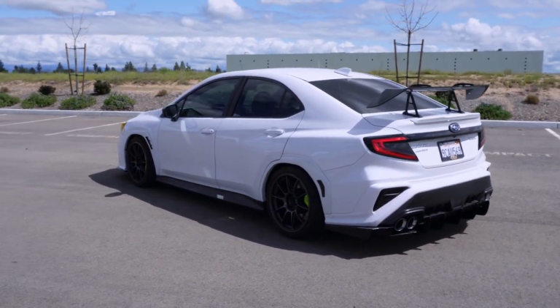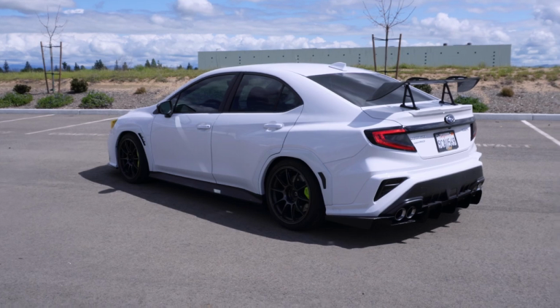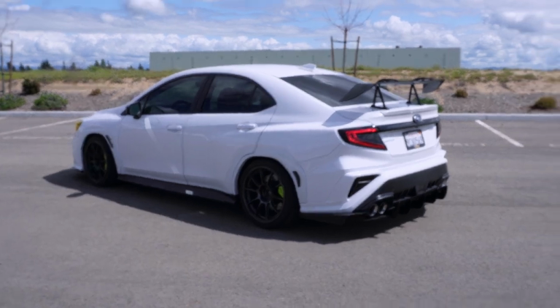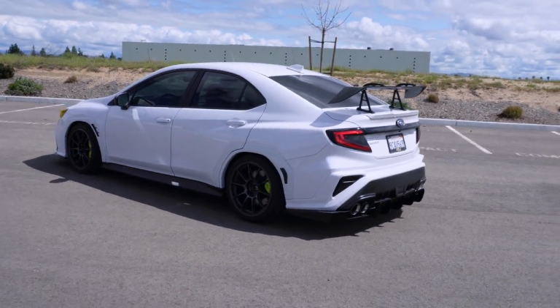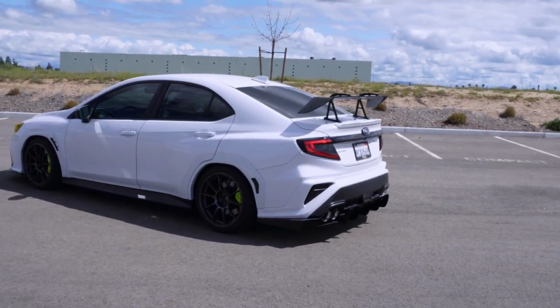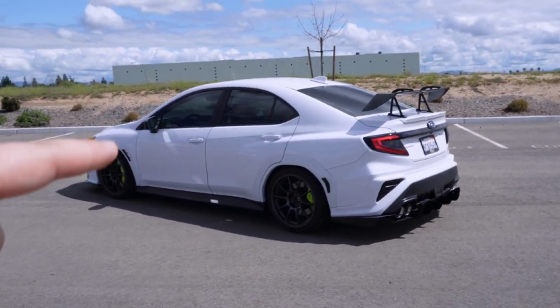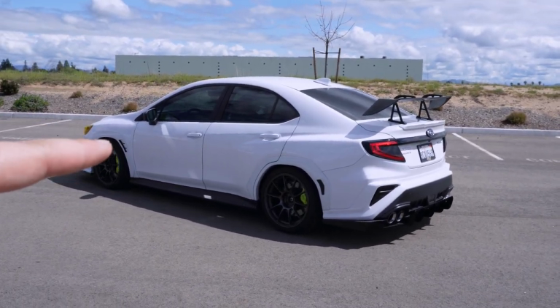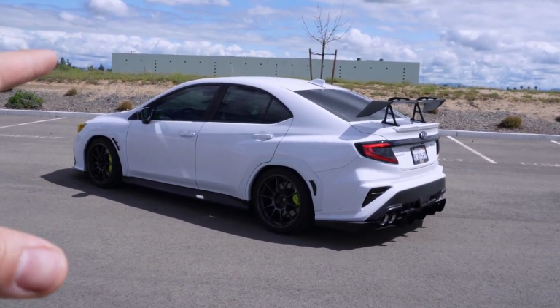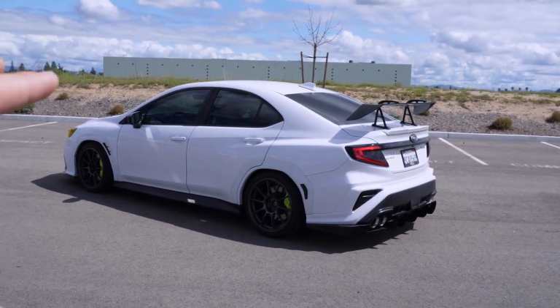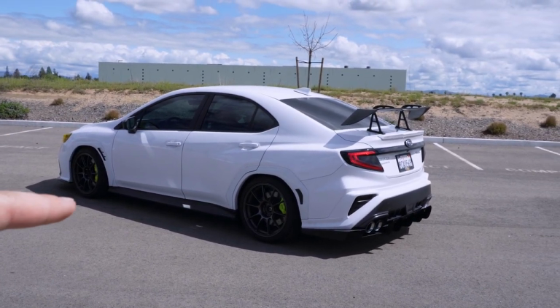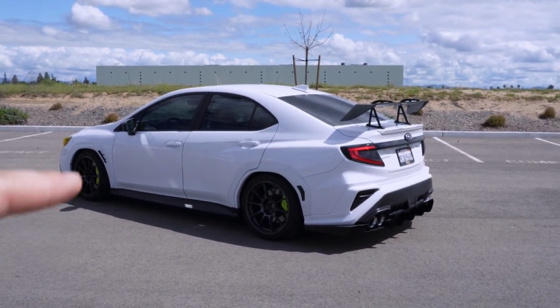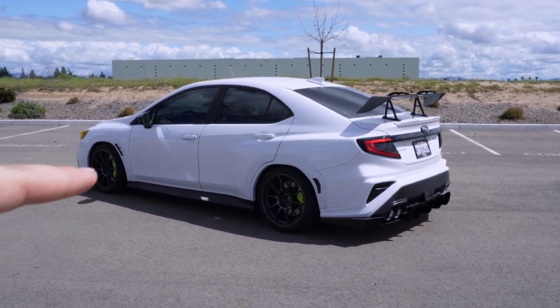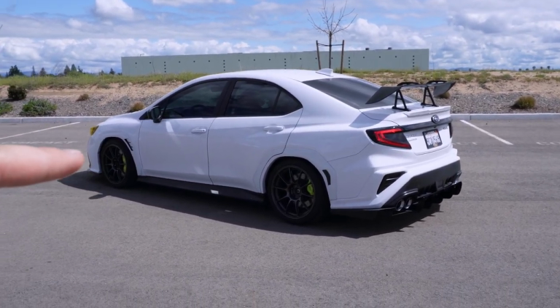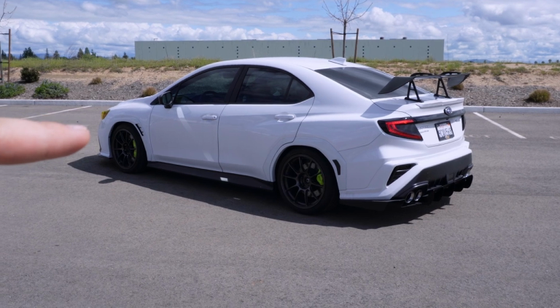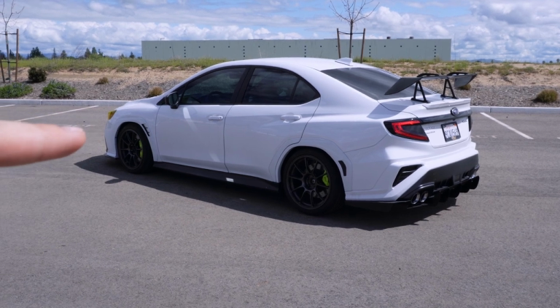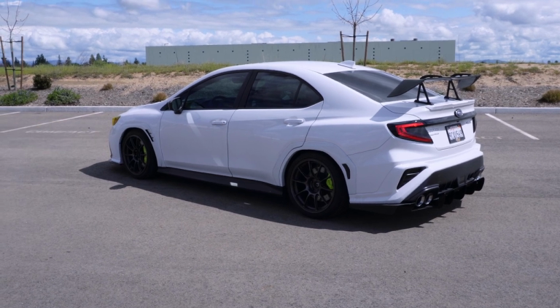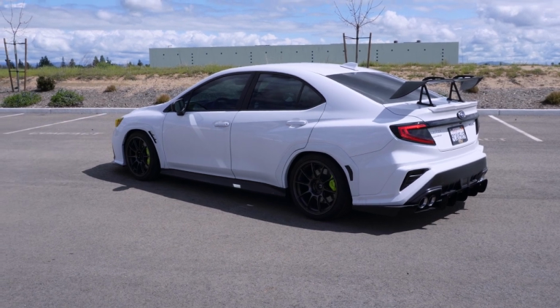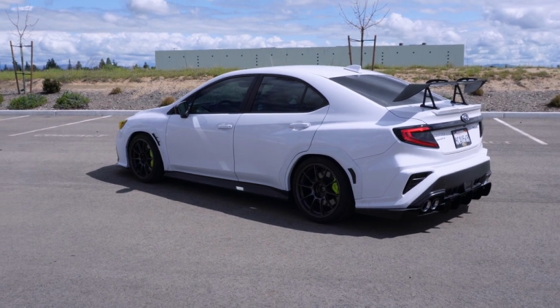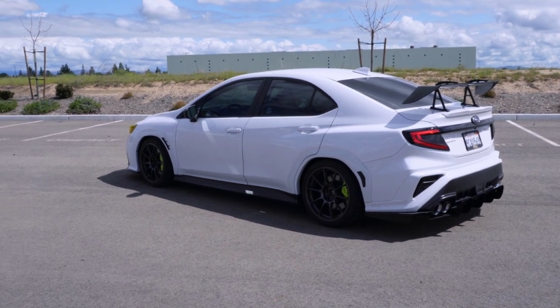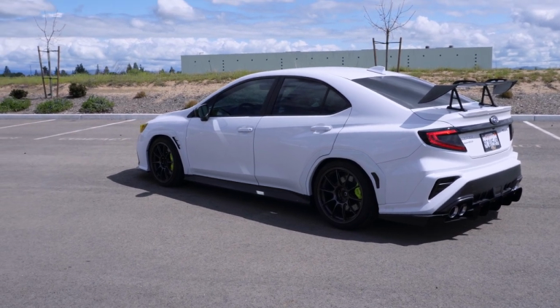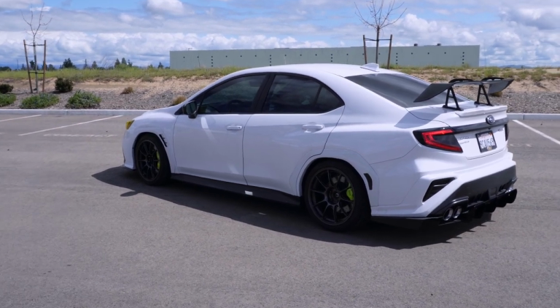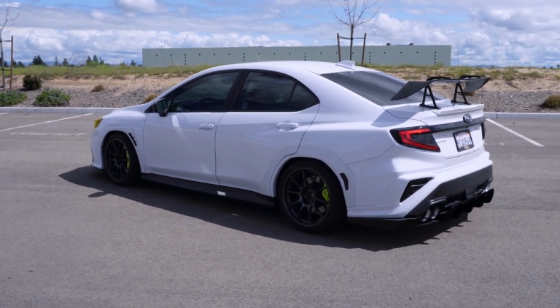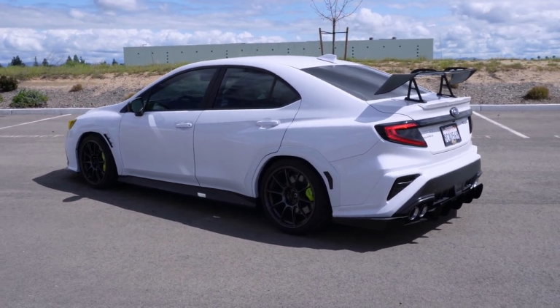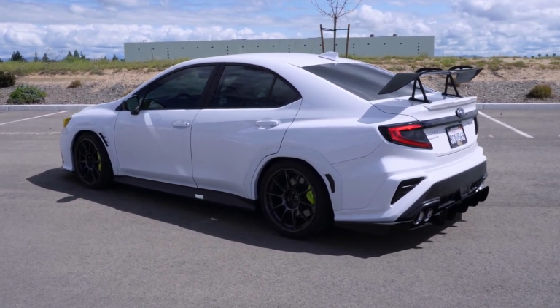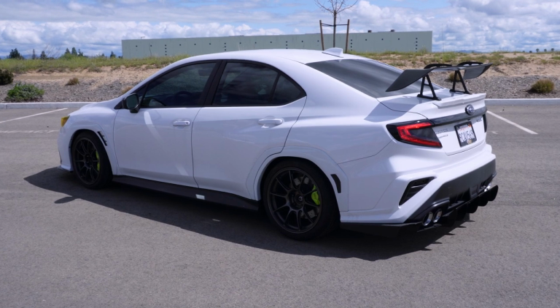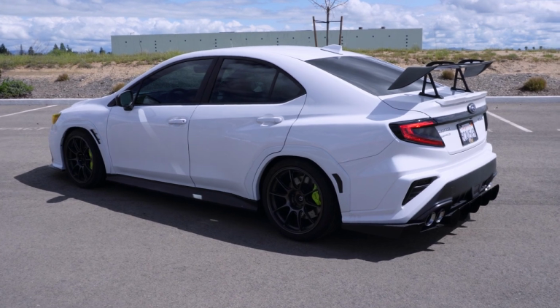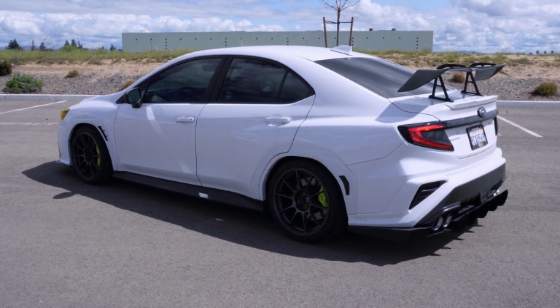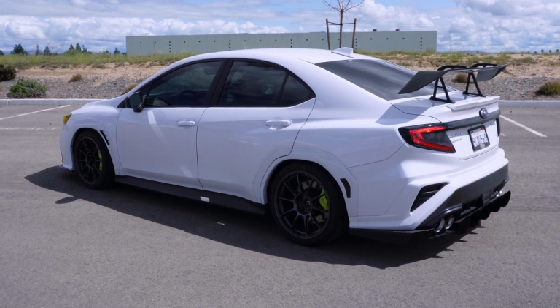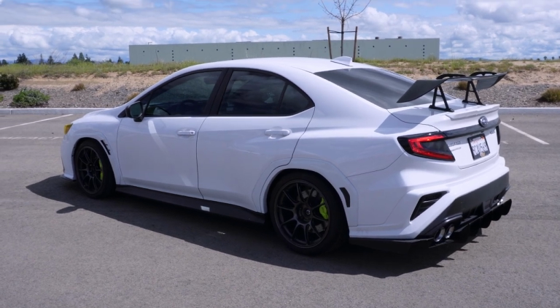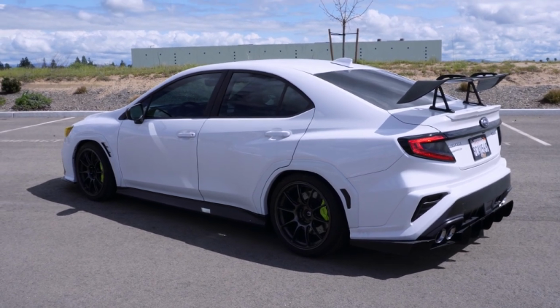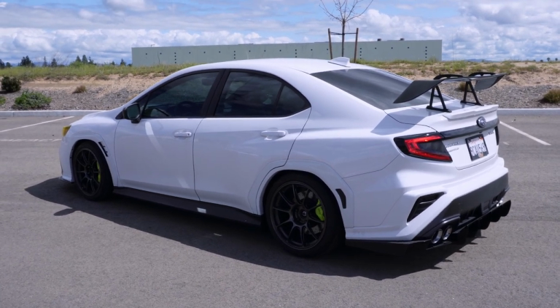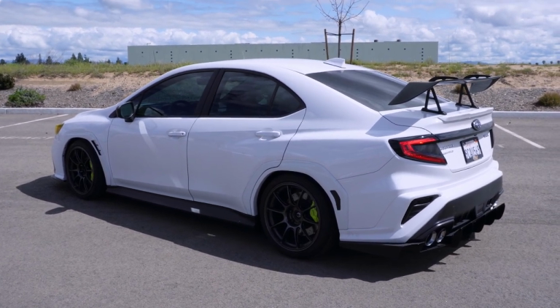As far as lowering goes, the car is lowered somewhere between an inch and a half and an inch and three quarters on KW V3s, which we're currently developing. Those are going to be done shortly and hopefully we'll get a kit out to you guys soon as well.